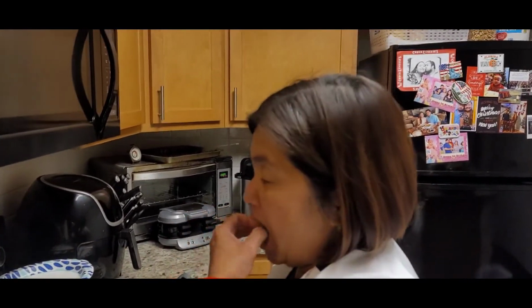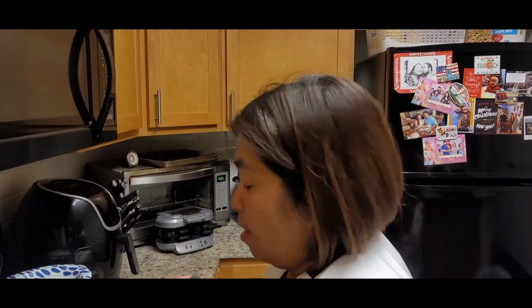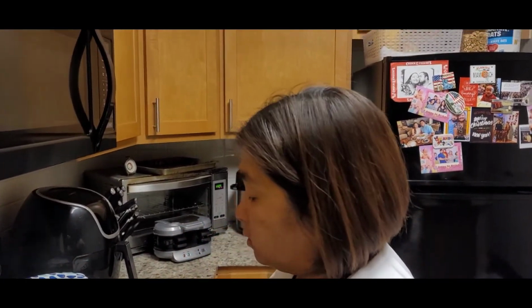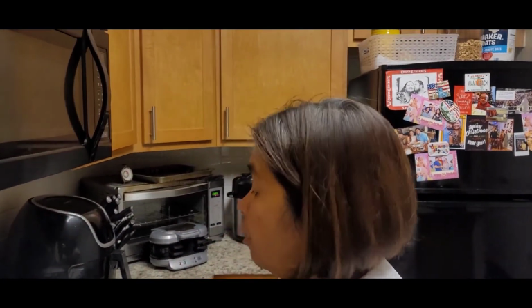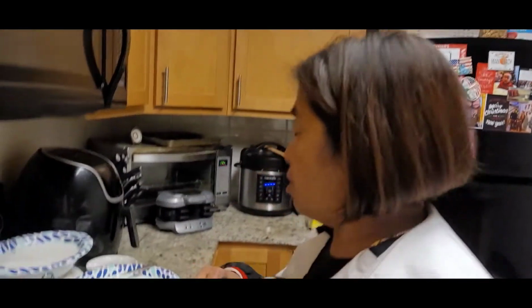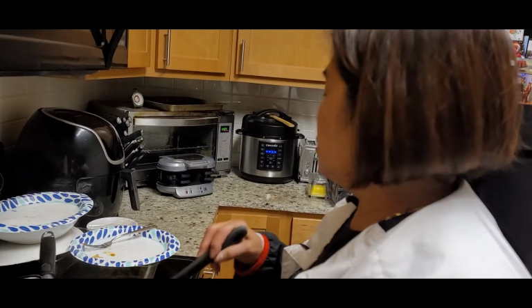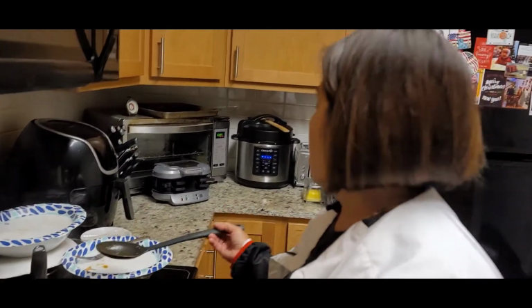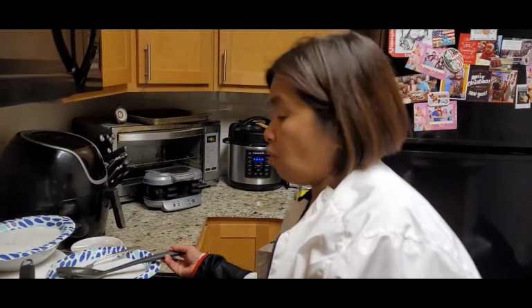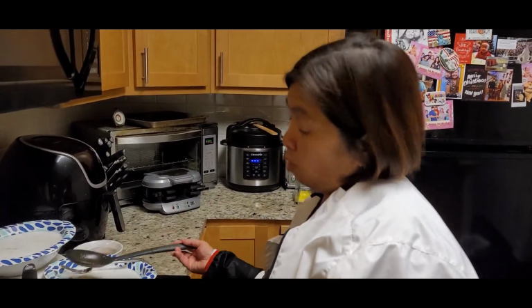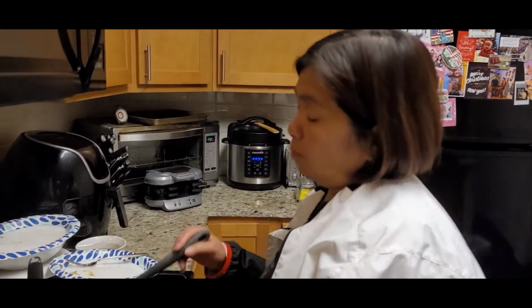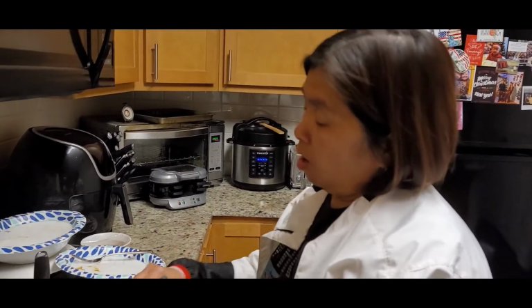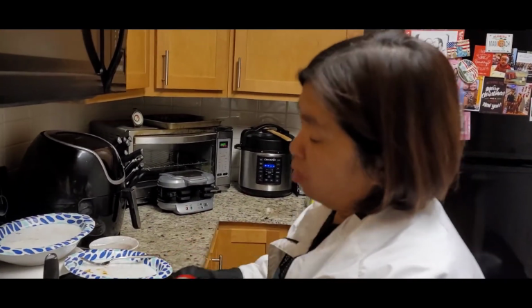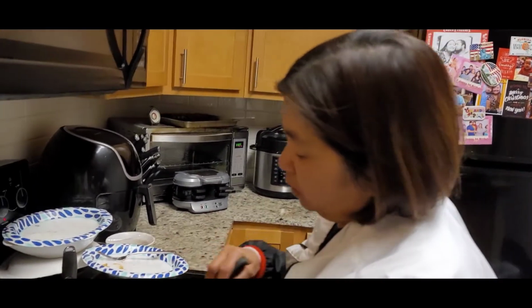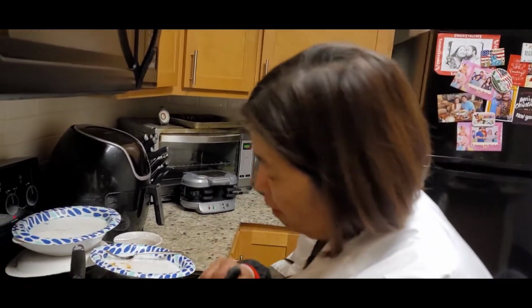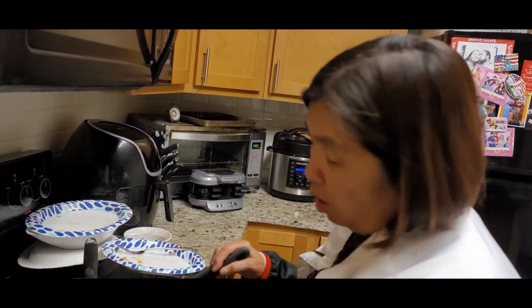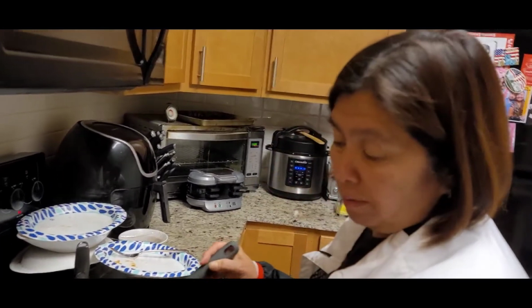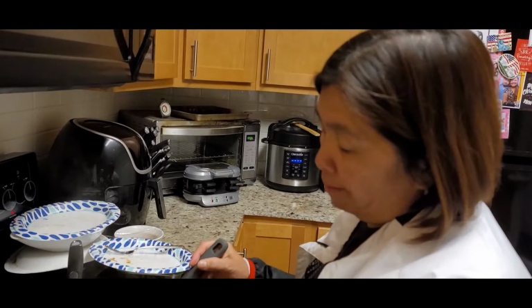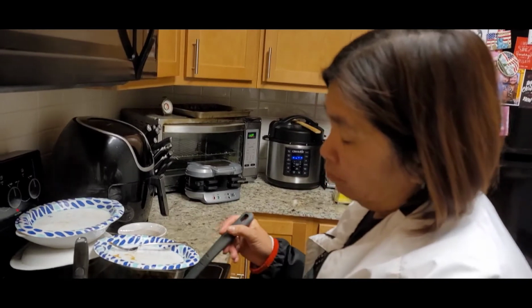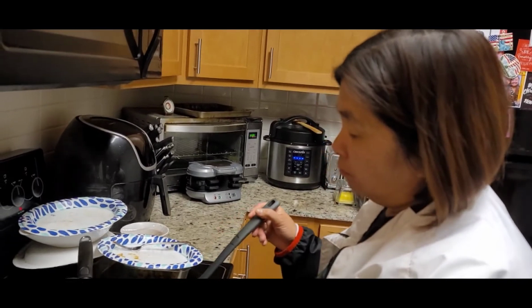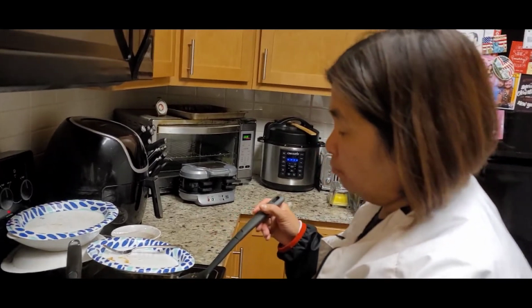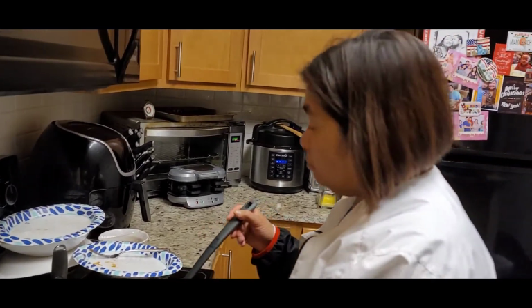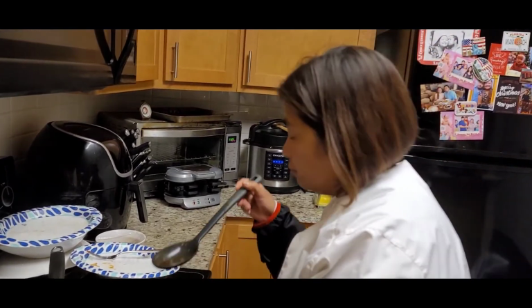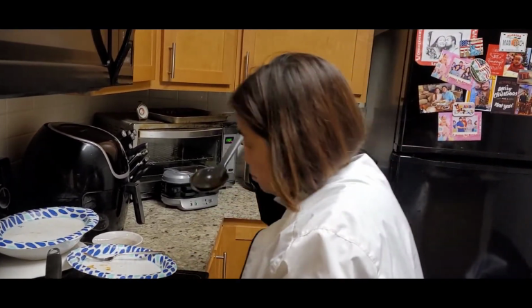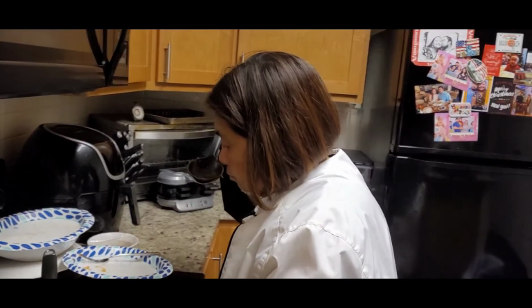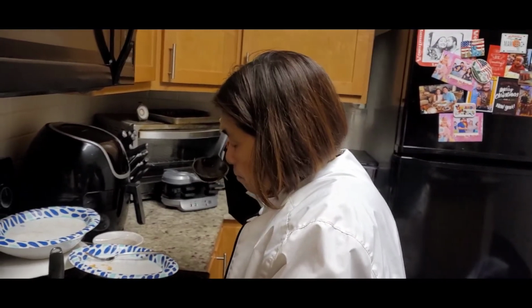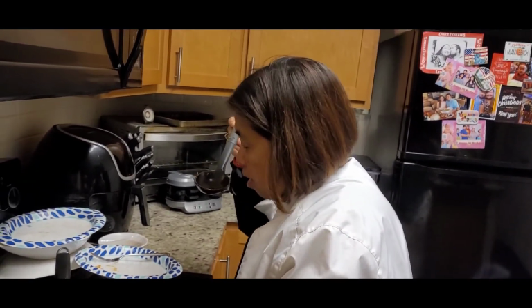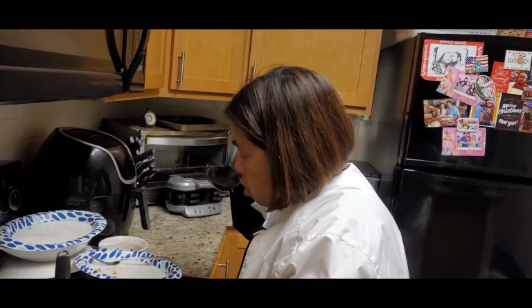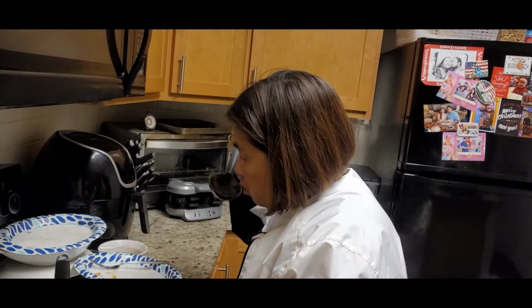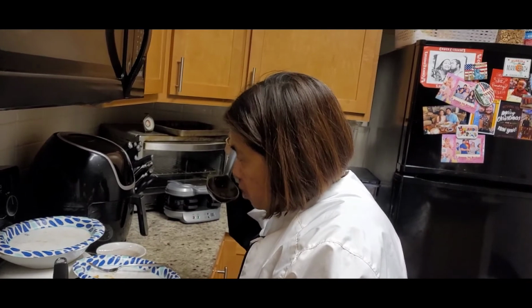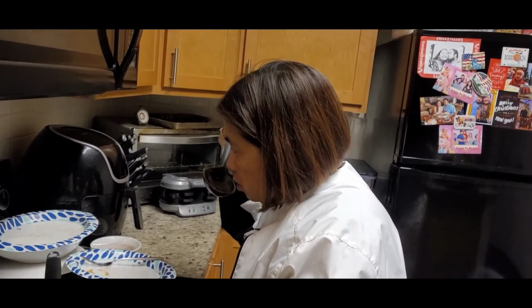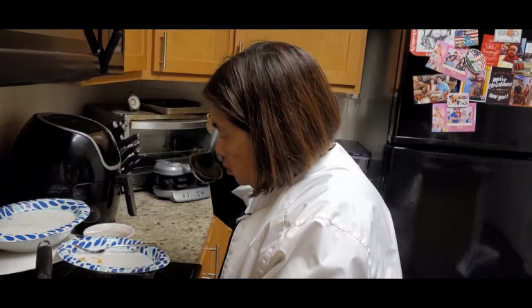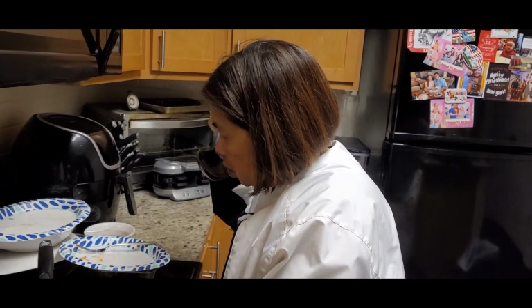Malambot na po. Masarap! Hindi ko pa natitikman — hindi ko tinikman.